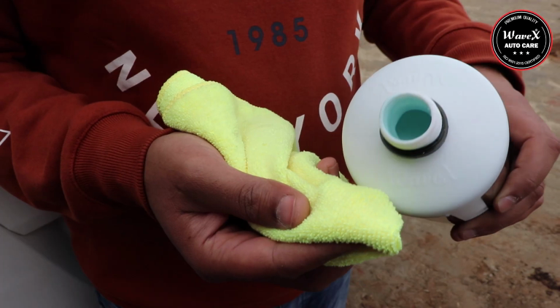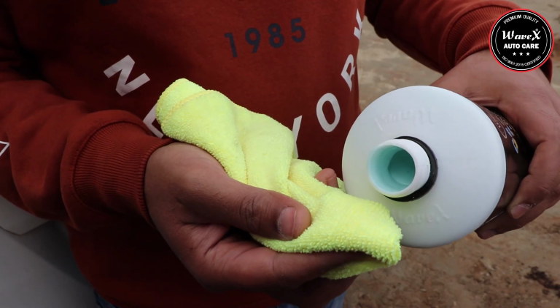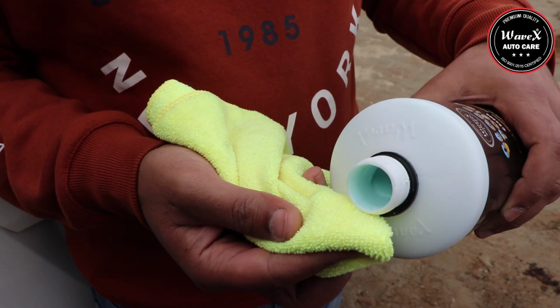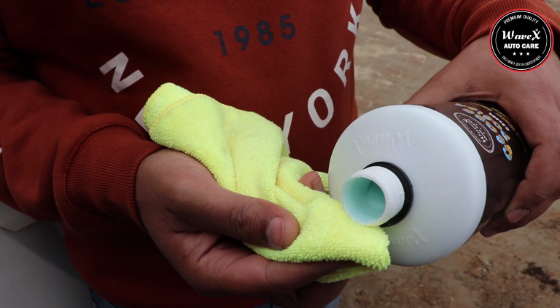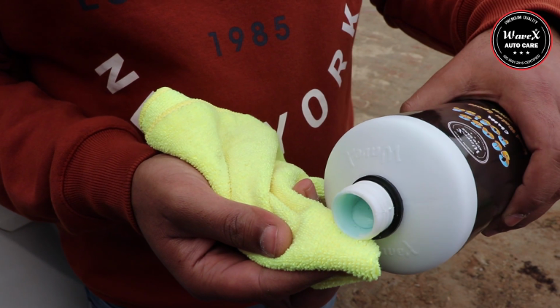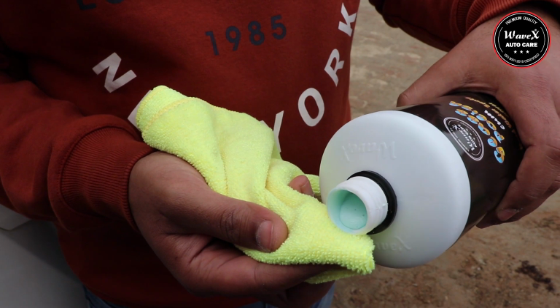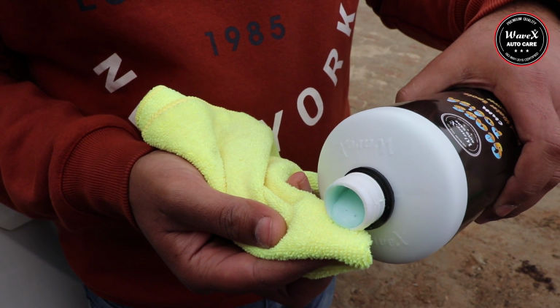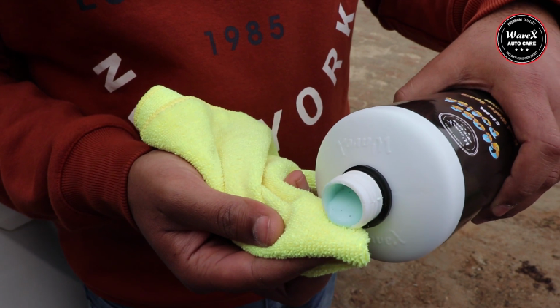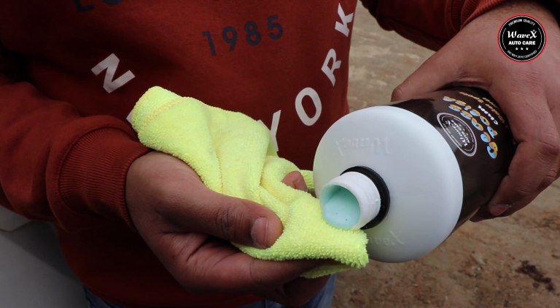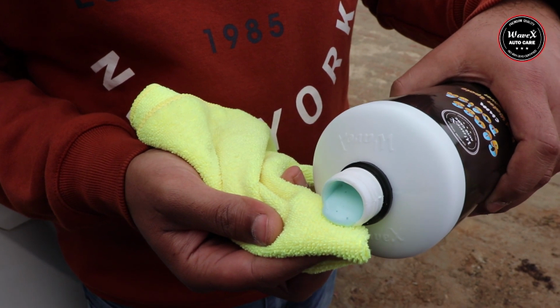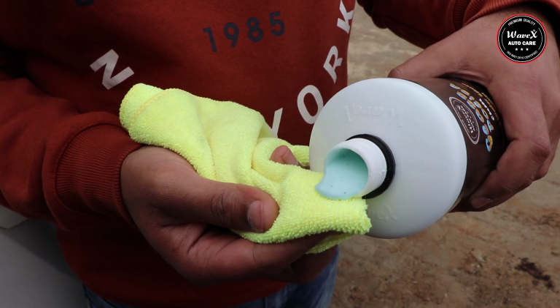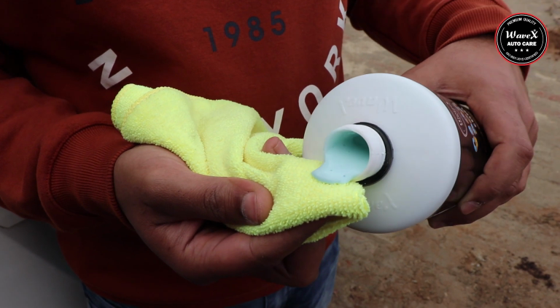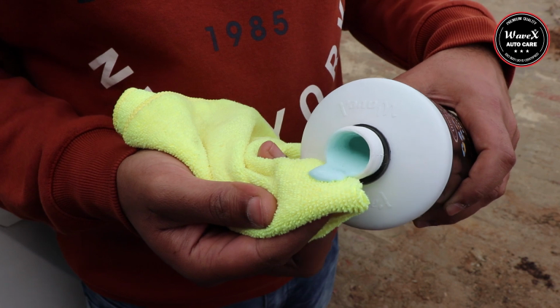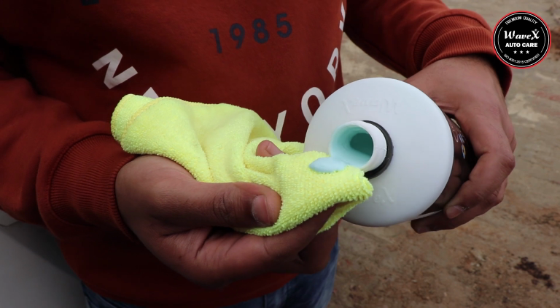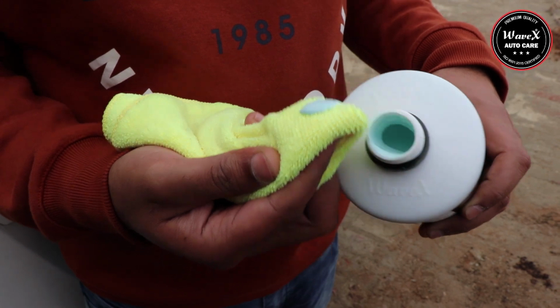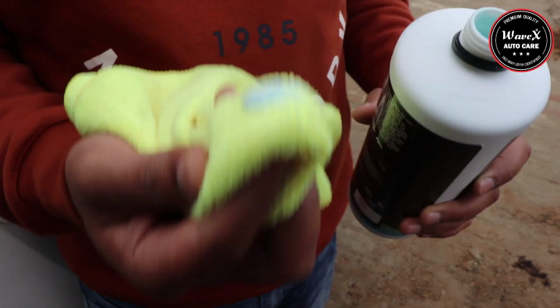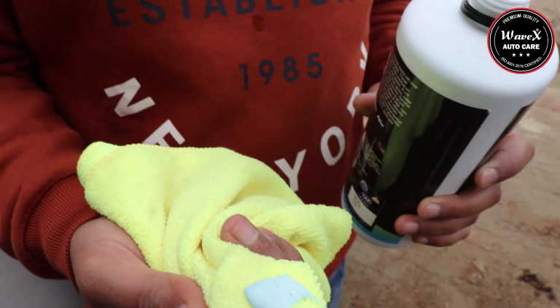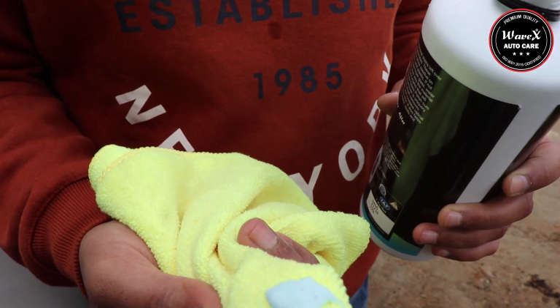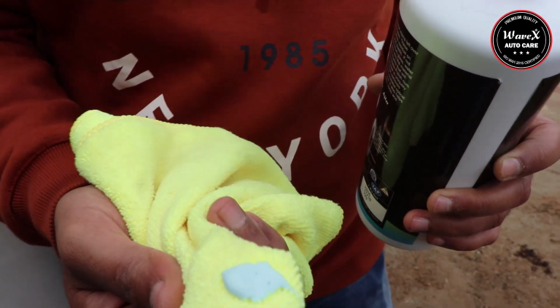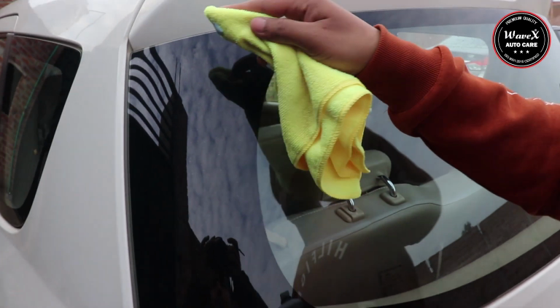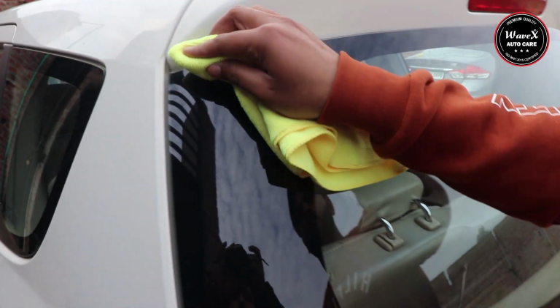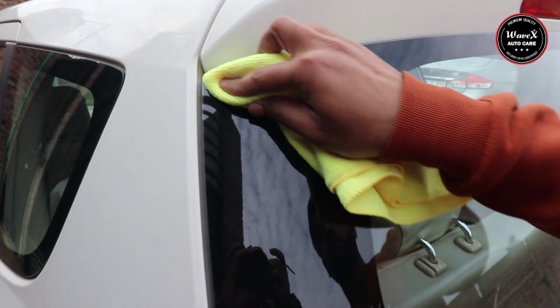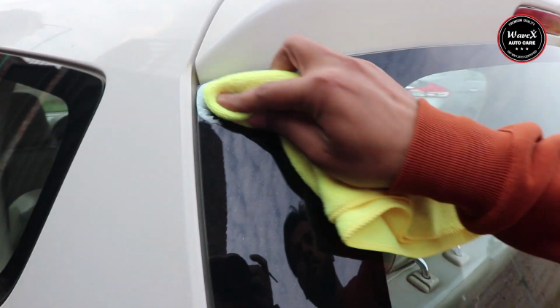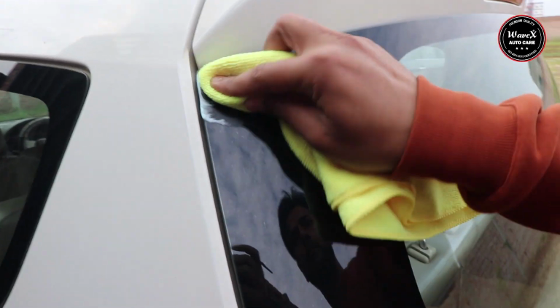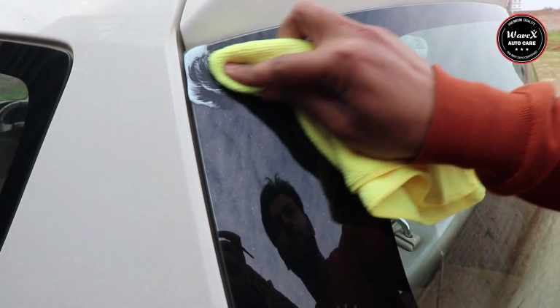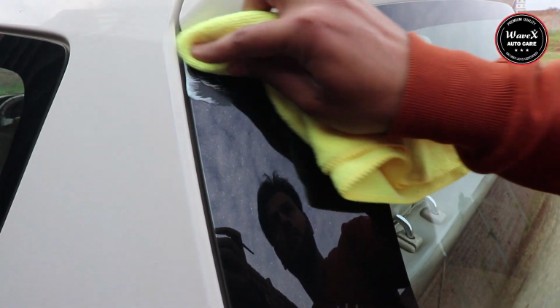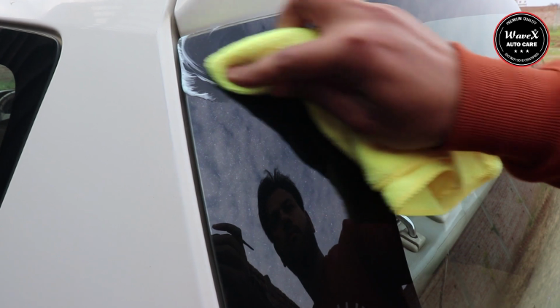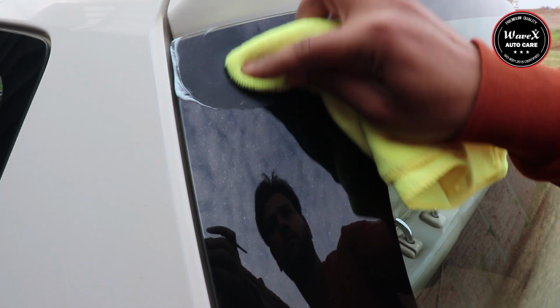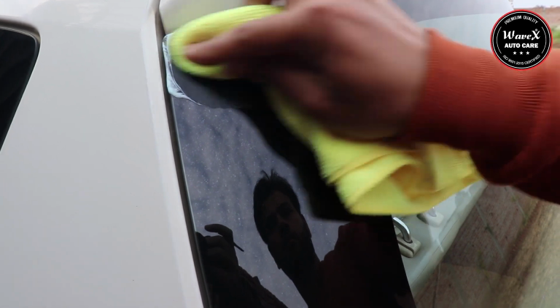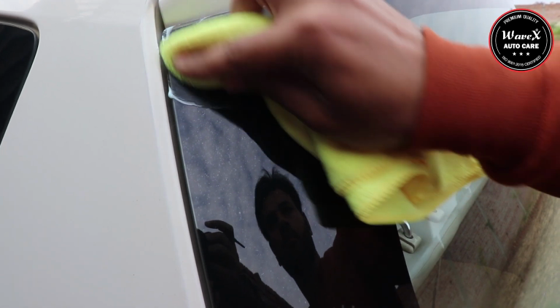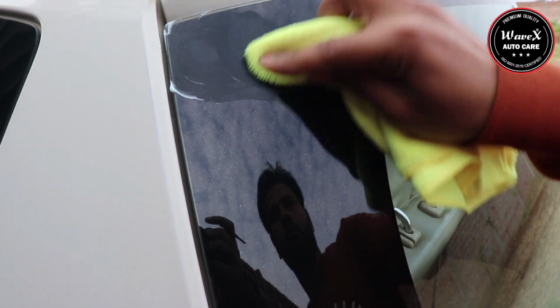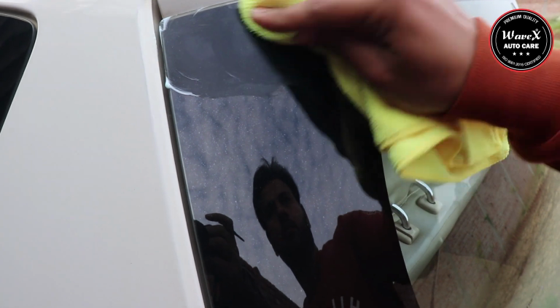Just dab a small quantity on a microfiber towel. Start rubbing on the affected surface applying consistent pressure.